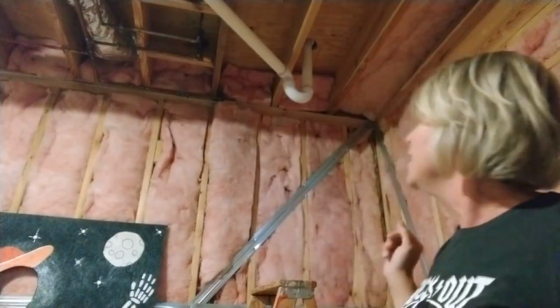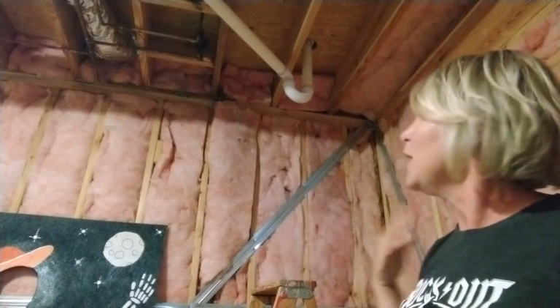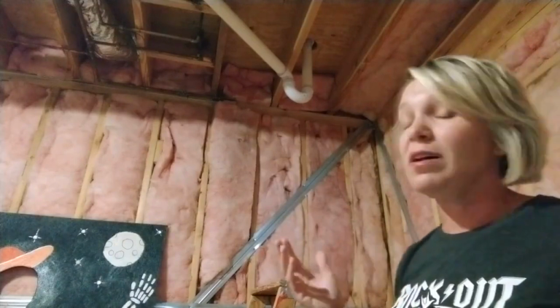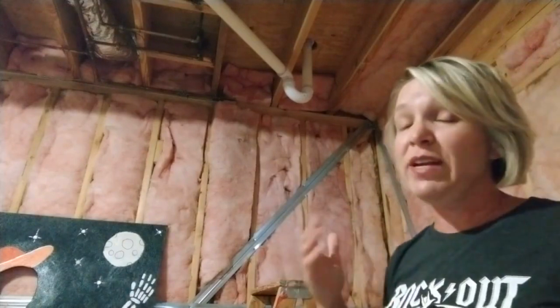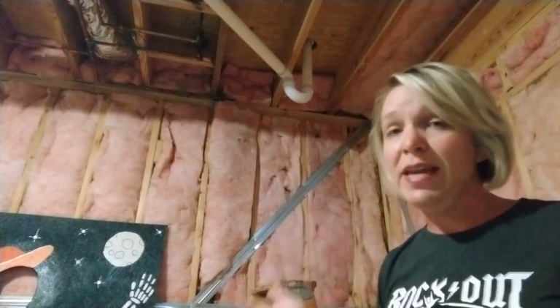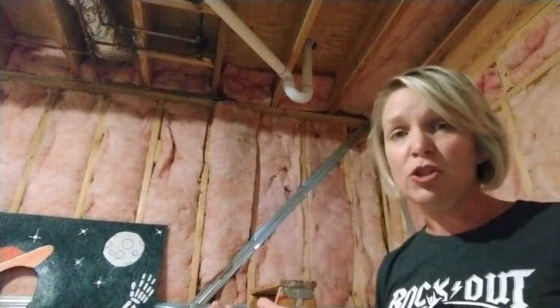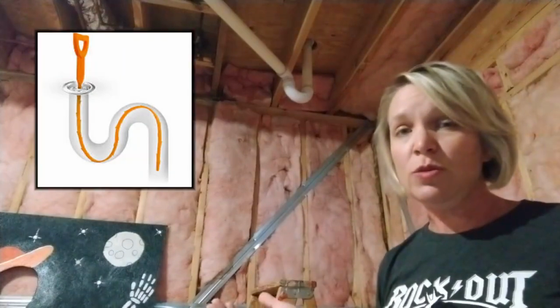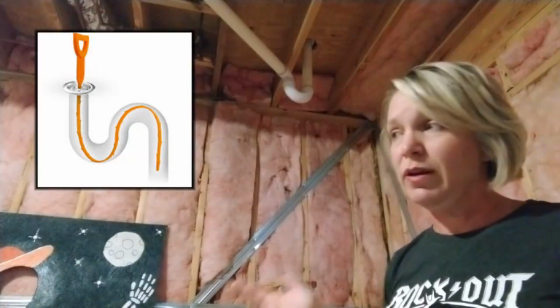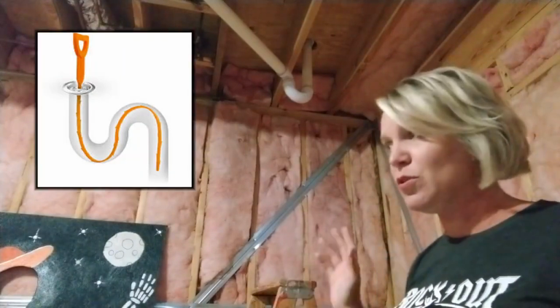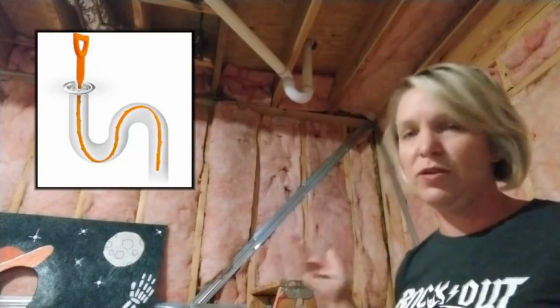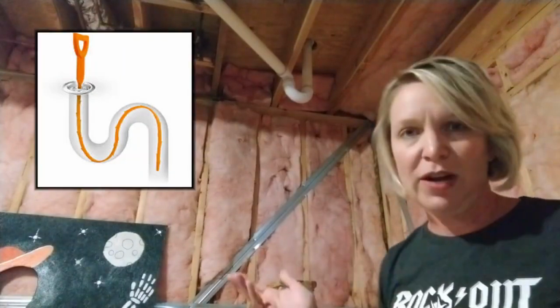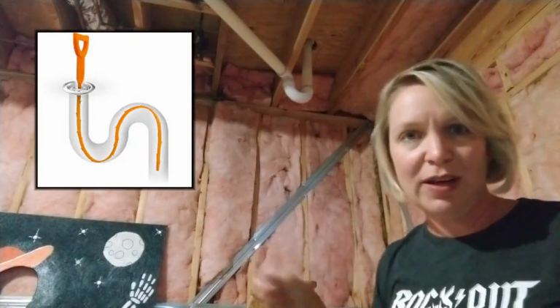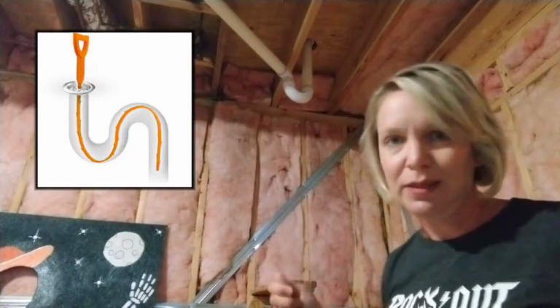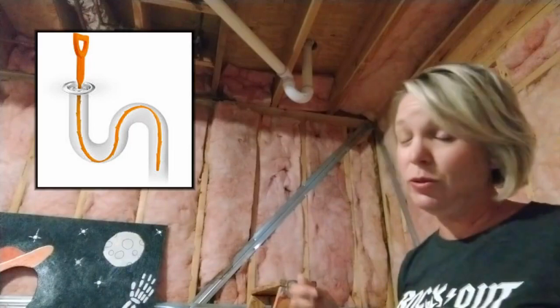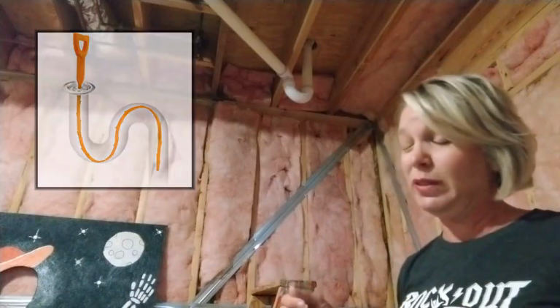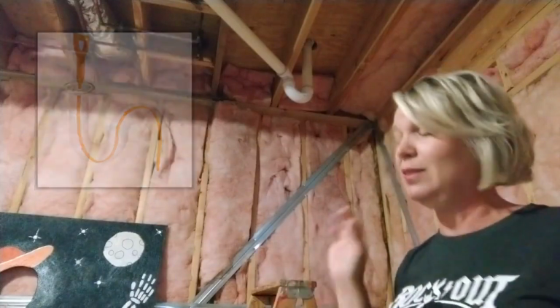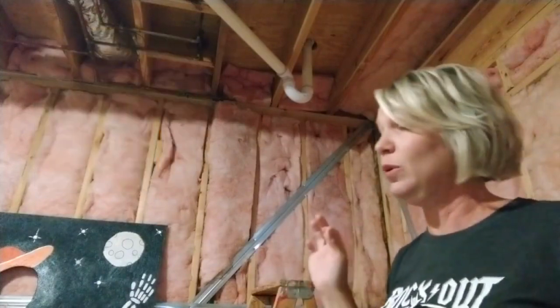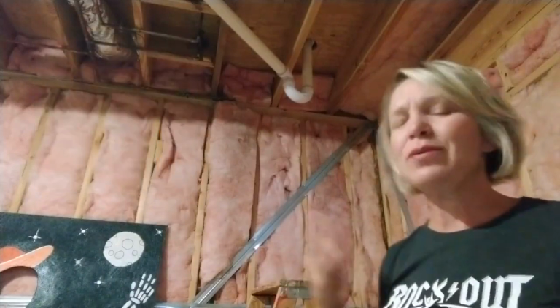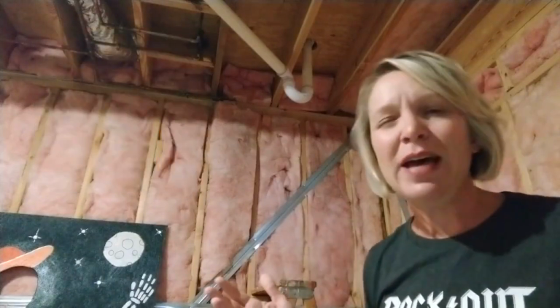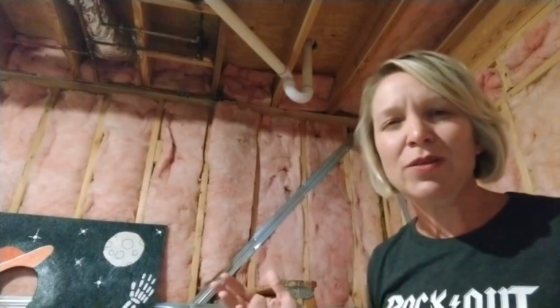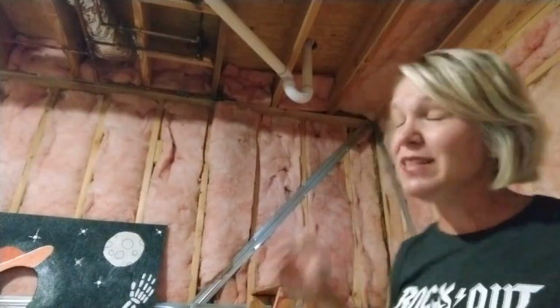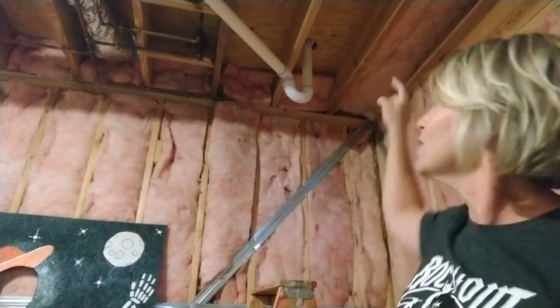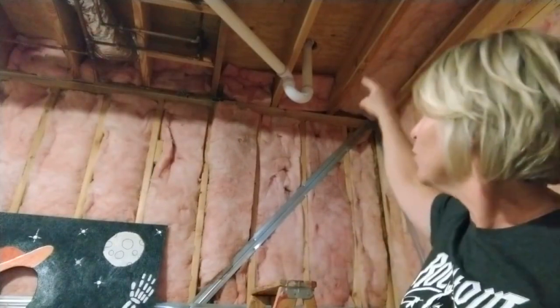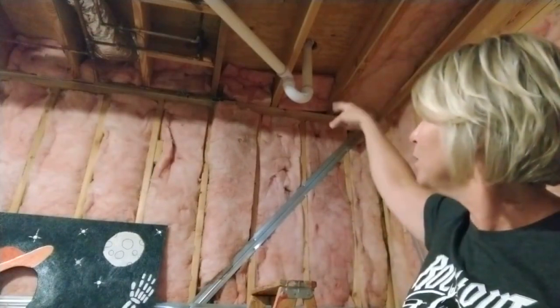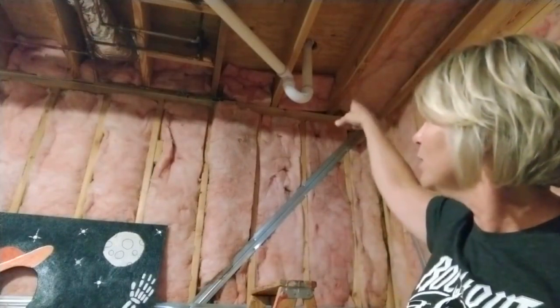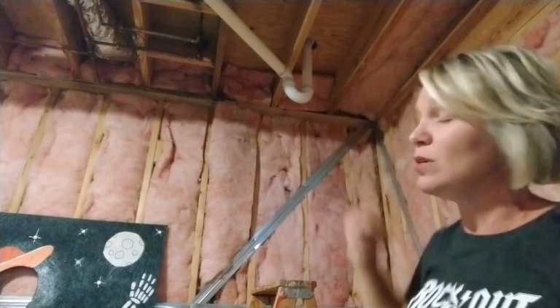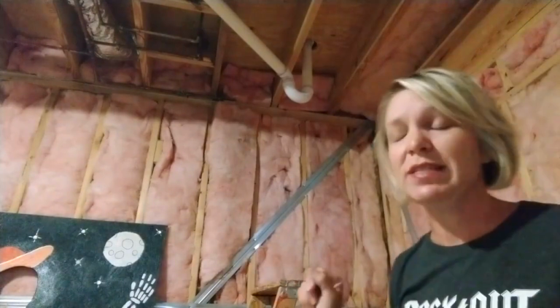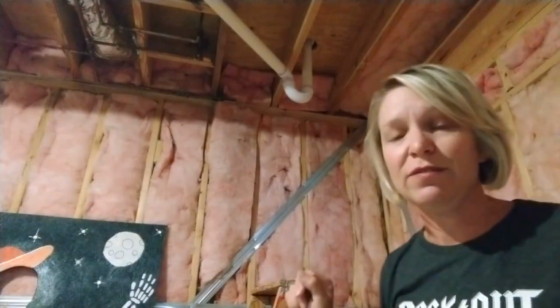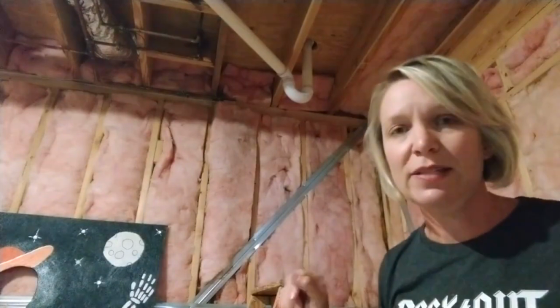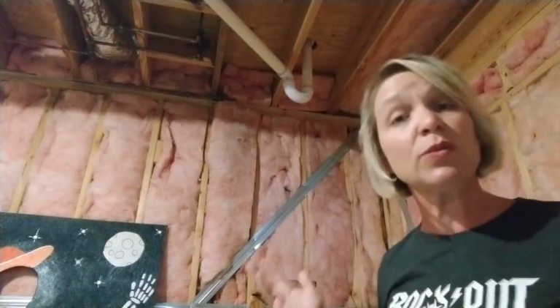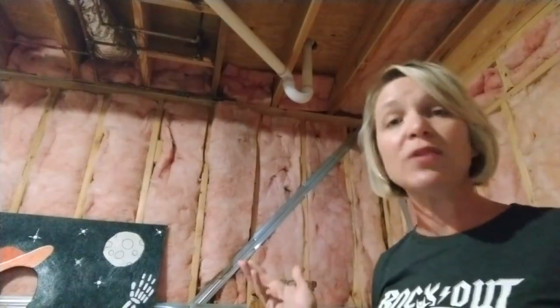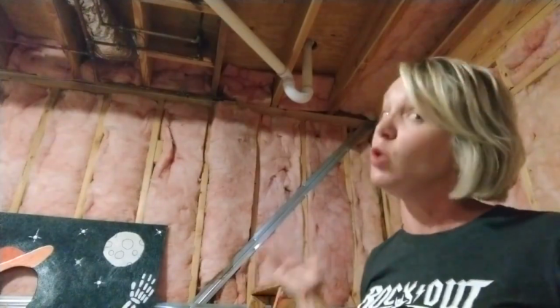They do make what's called a drain snake, which you can use on almost all of the drains in your house to help clean them out, including your toilets. But I don't happen to have one of those on hand, and this looks like a pretty simple little thing here, so I'm just gonna see if I can find something else around my house that might work.